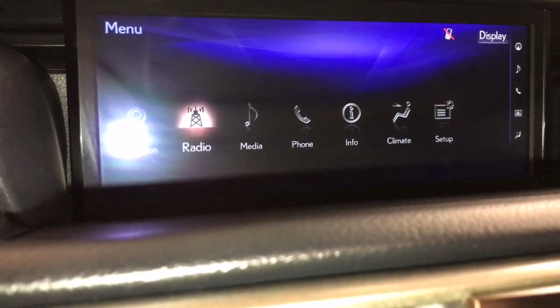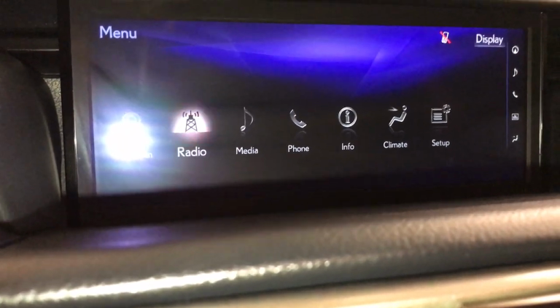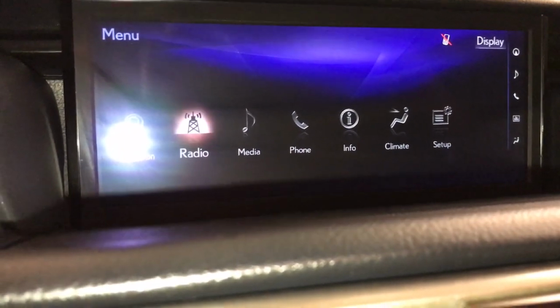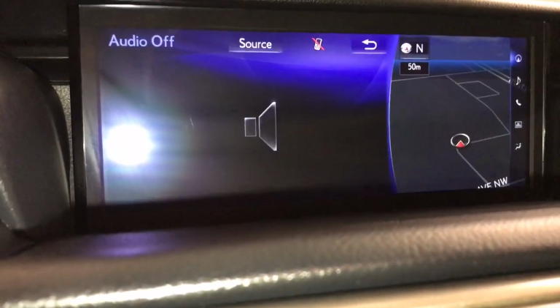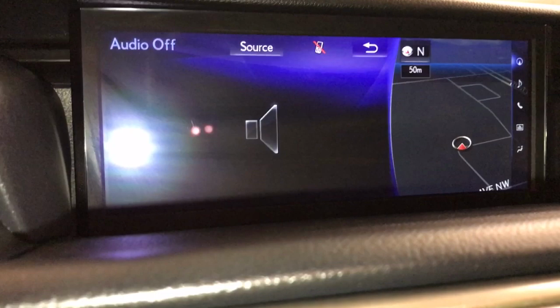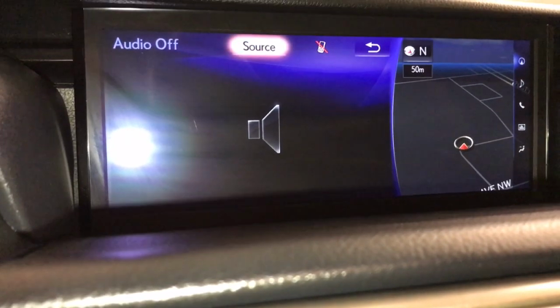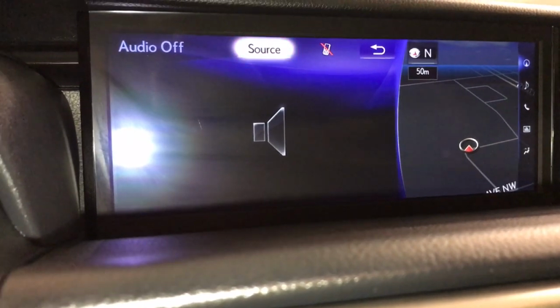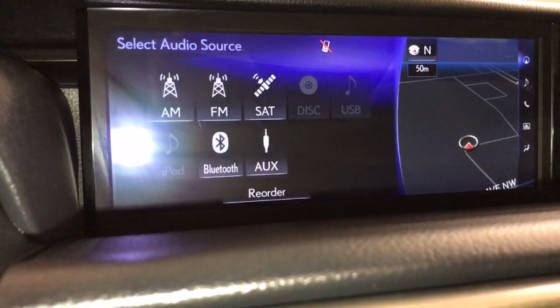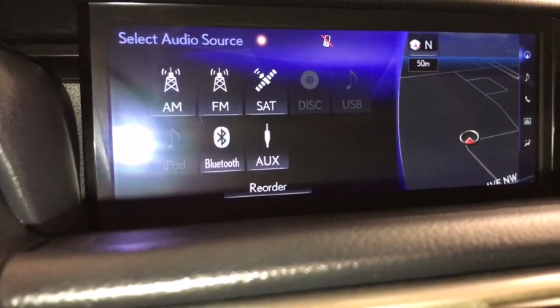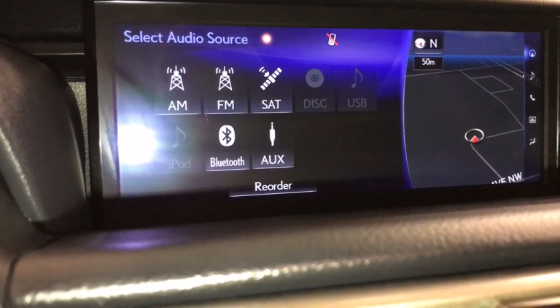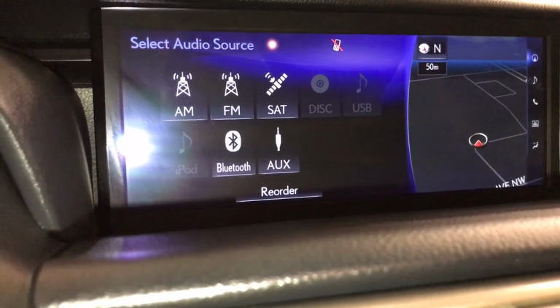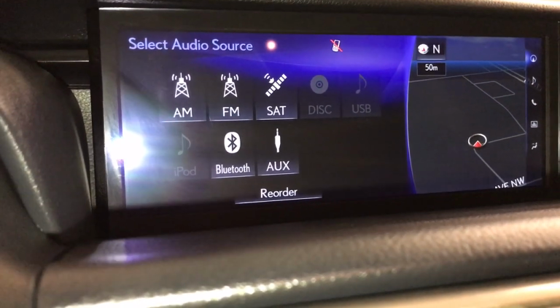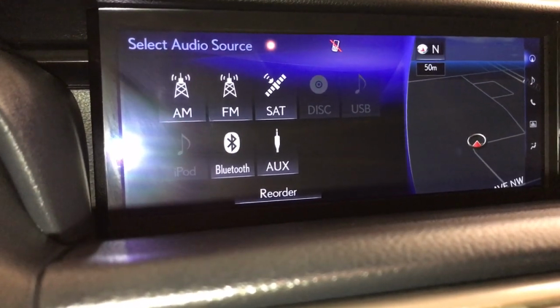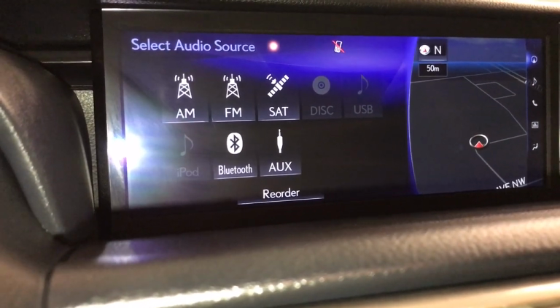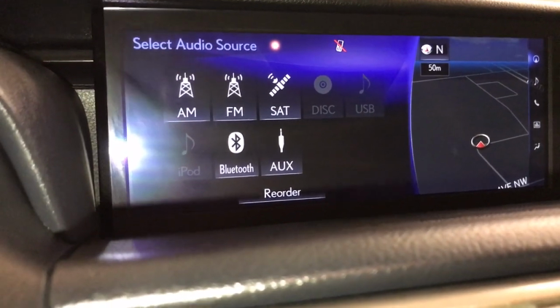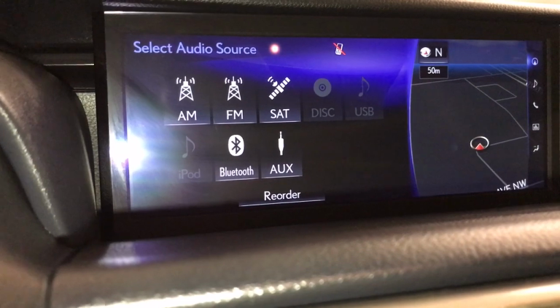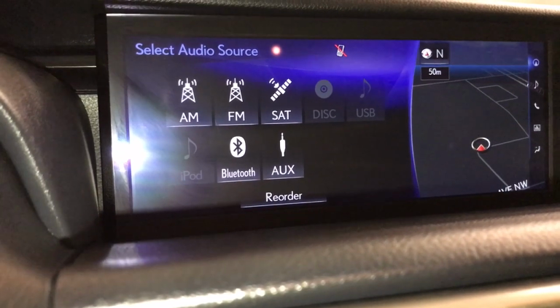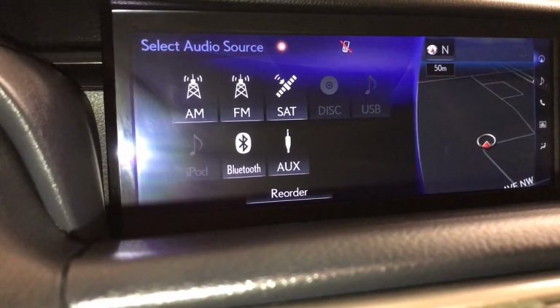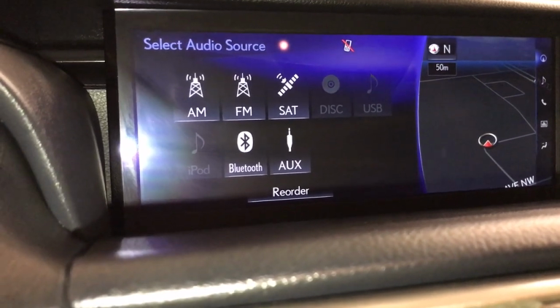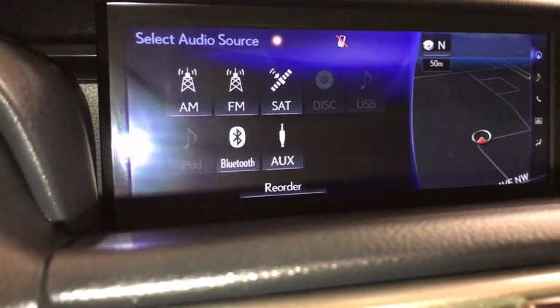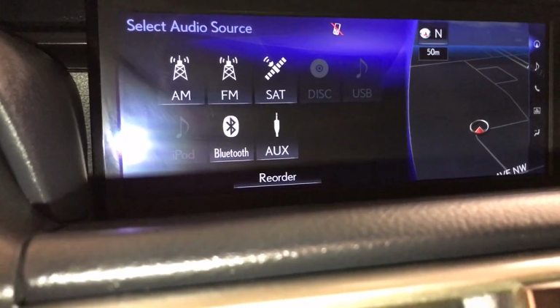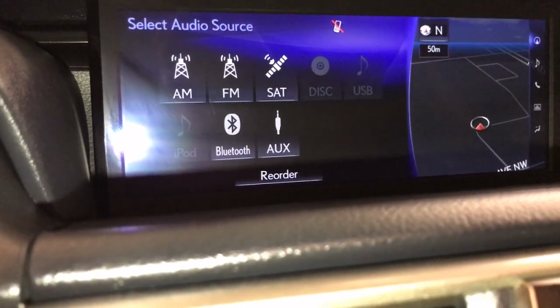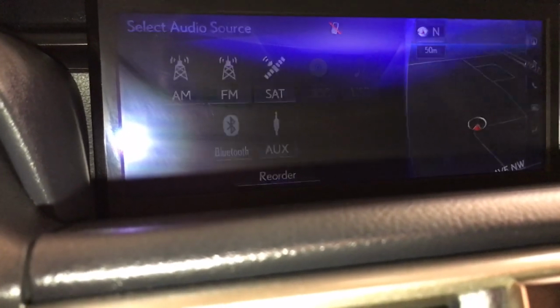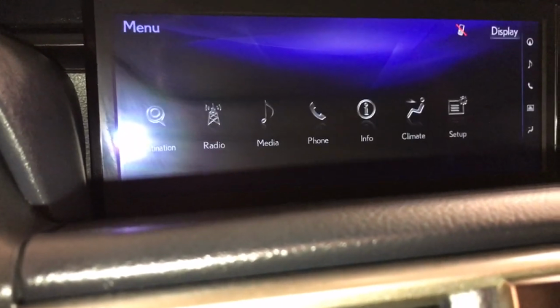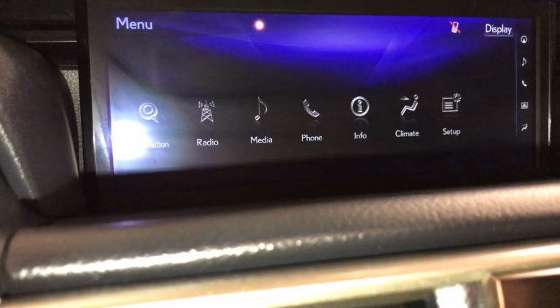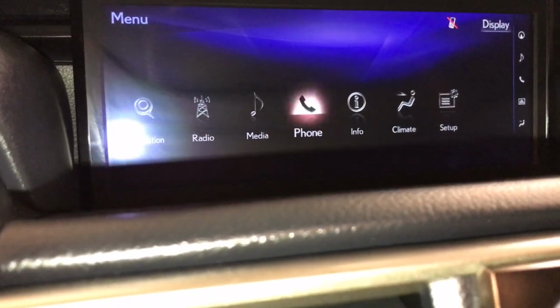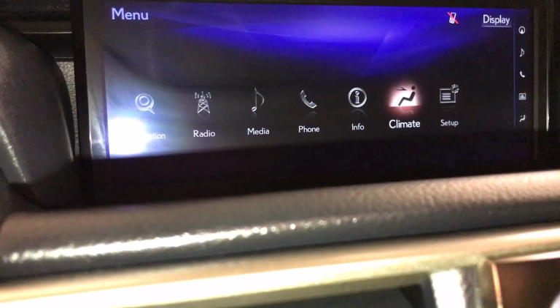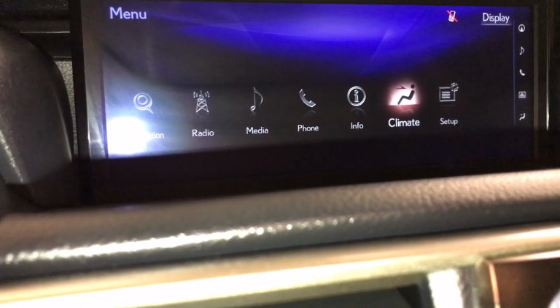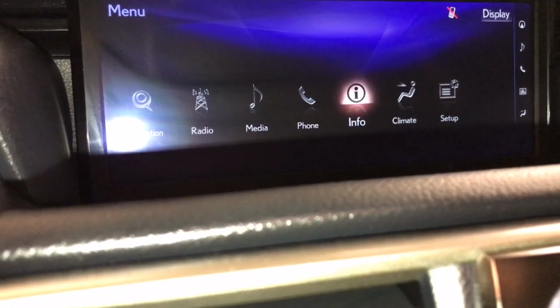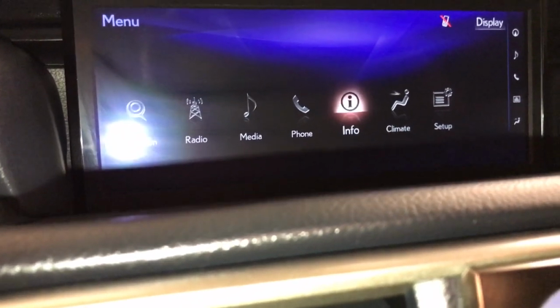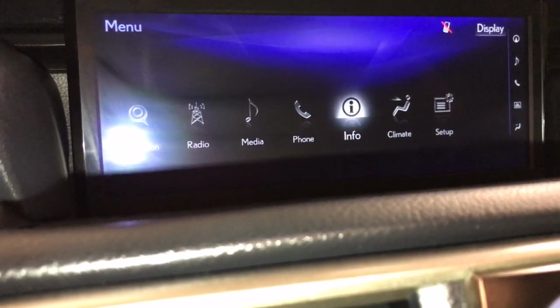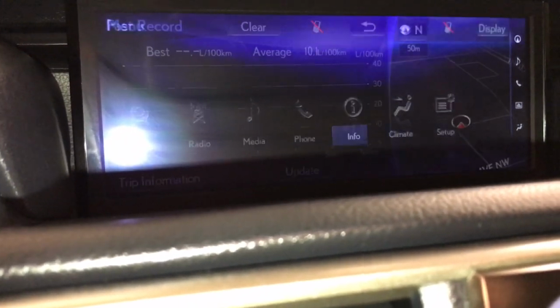For audio, it comes with a 10-speaker audio system. You're going to find your AM, FM satellite, single in-dash DVD, USB, Bluetooth, and auxiliary. It comes with trip information.